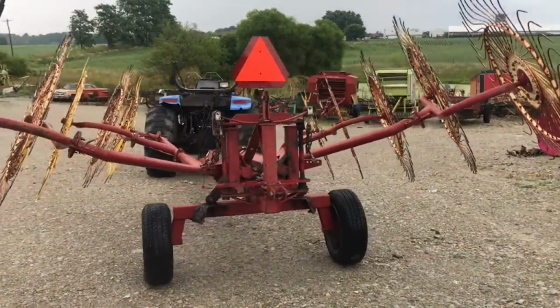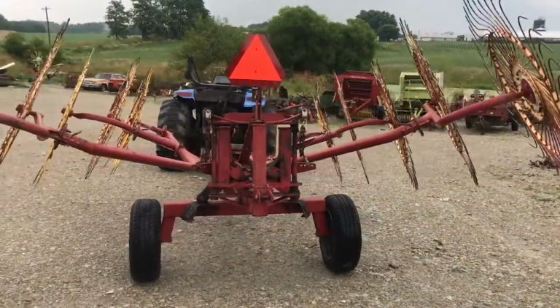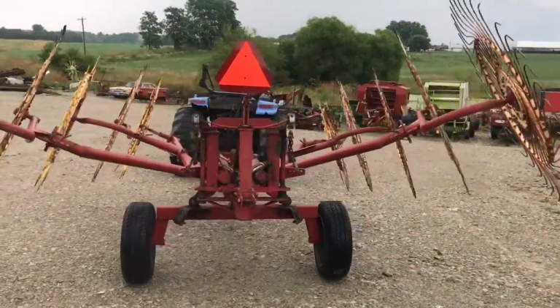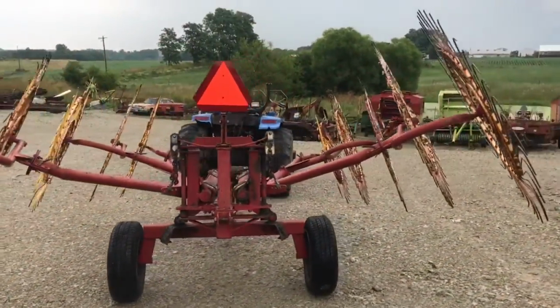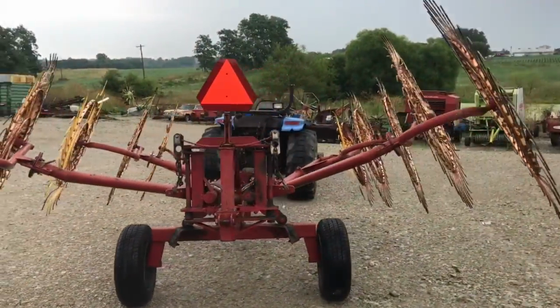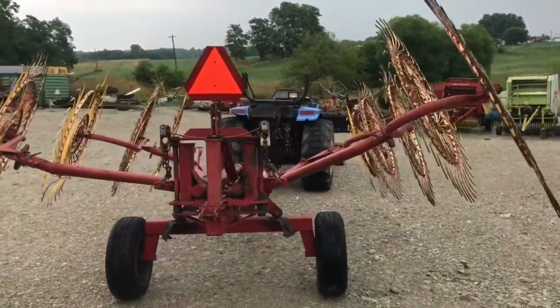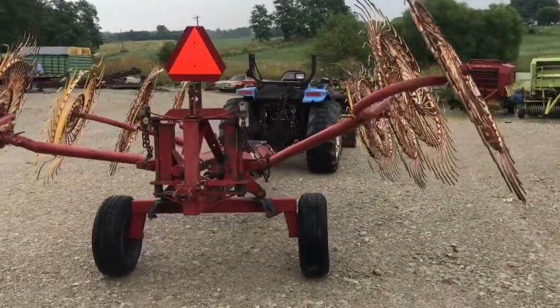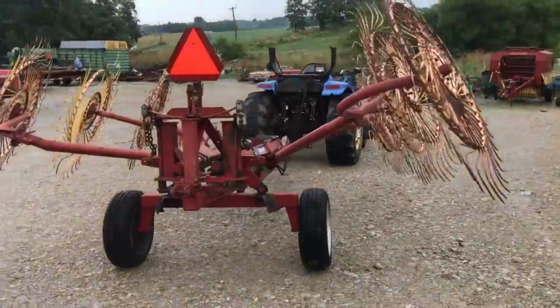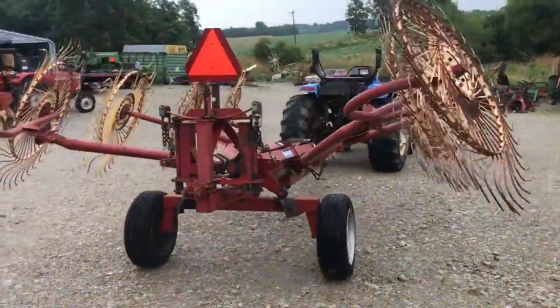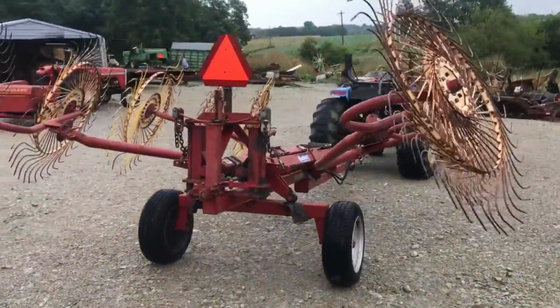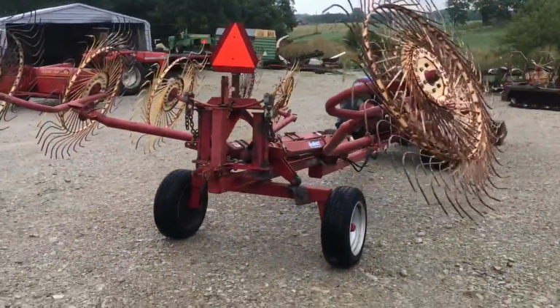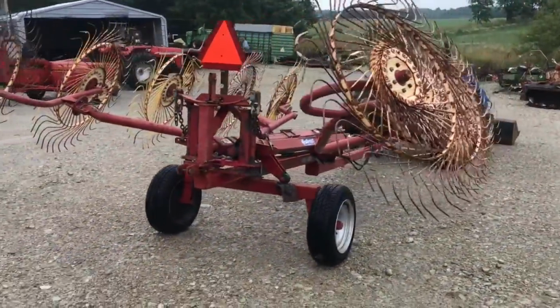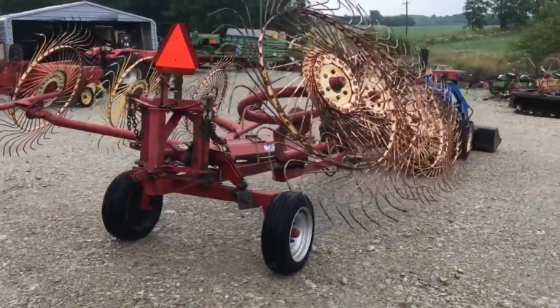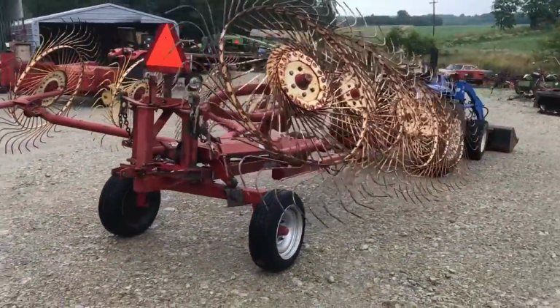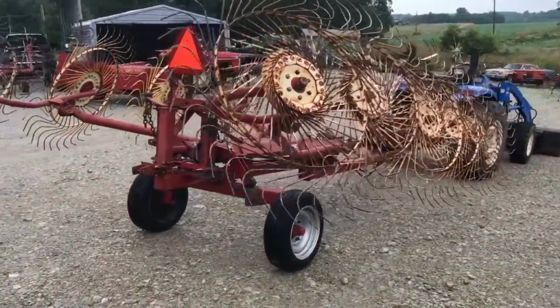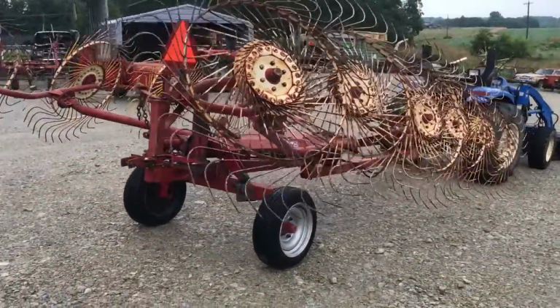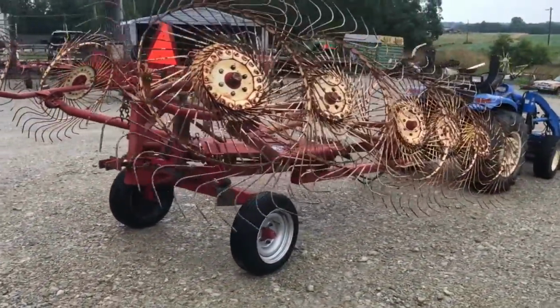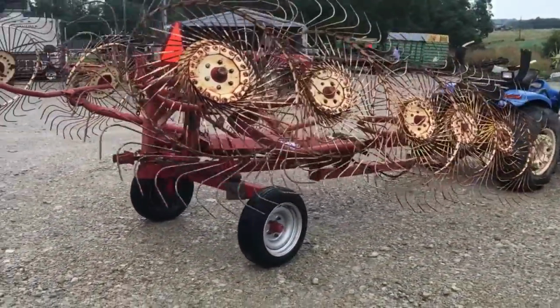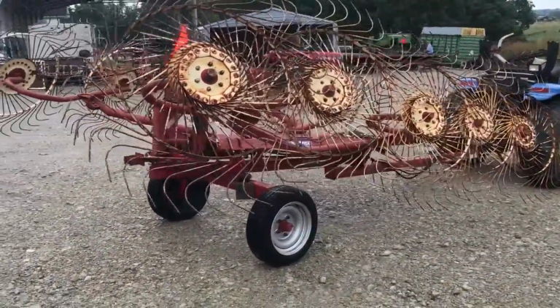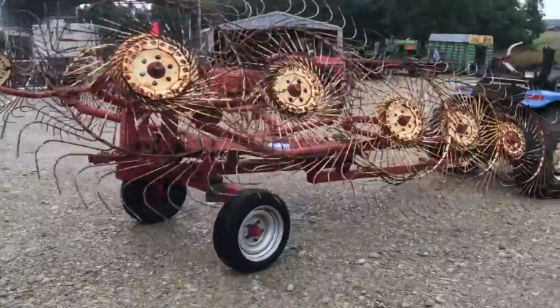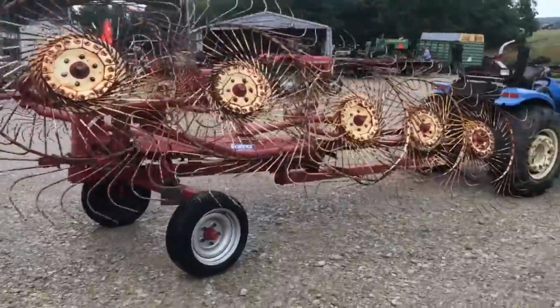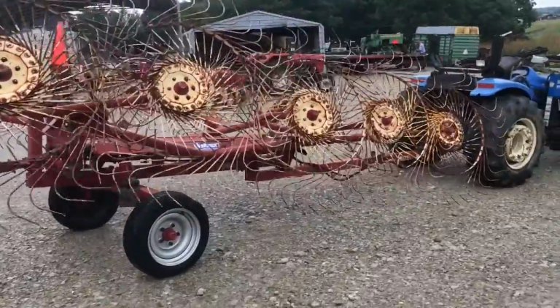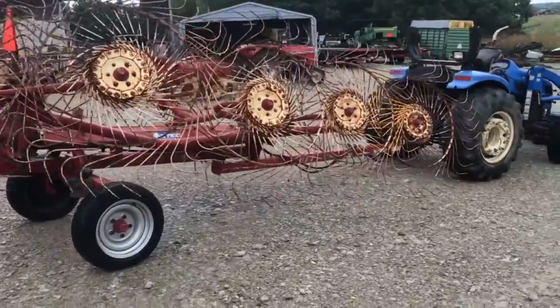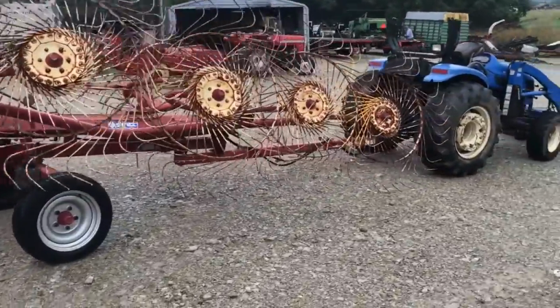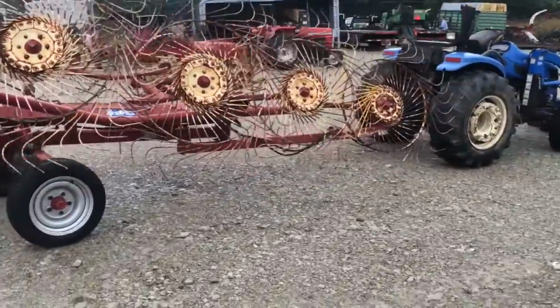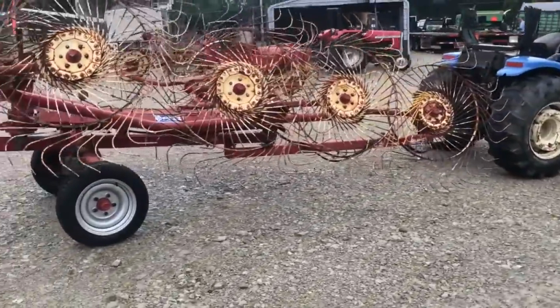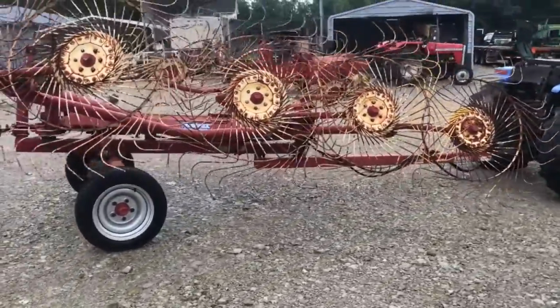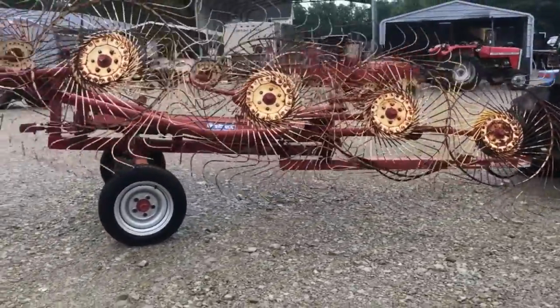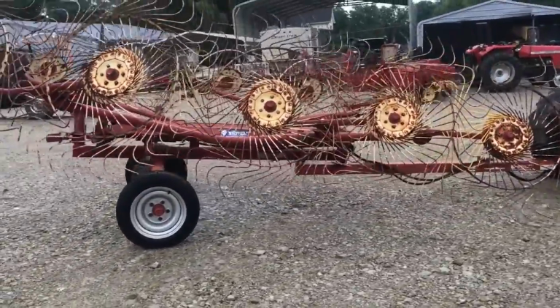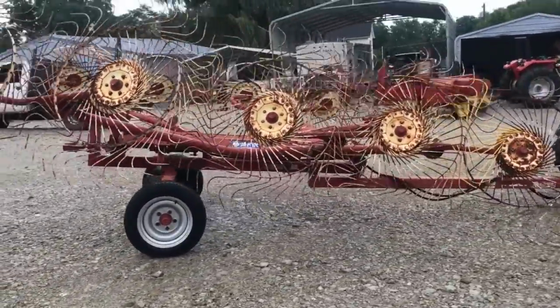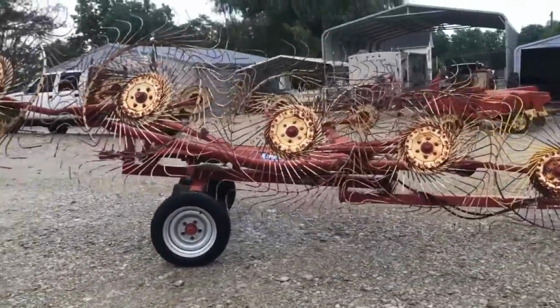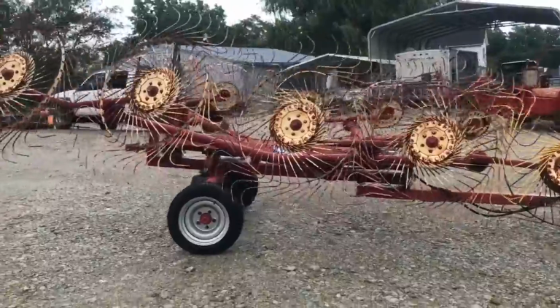I think it just needs to go to a lower-acreage farm. If you're farming somewhere between 25 and 50 acres and just need to get it raked up a little faster than you are today, this one would probably do fine for a long time. We're going to have her priced pretty reasonable — if you have any more questions about it, just give one of us a call.